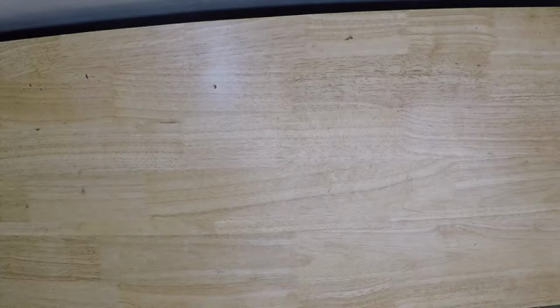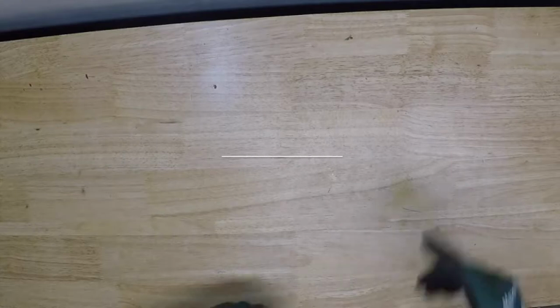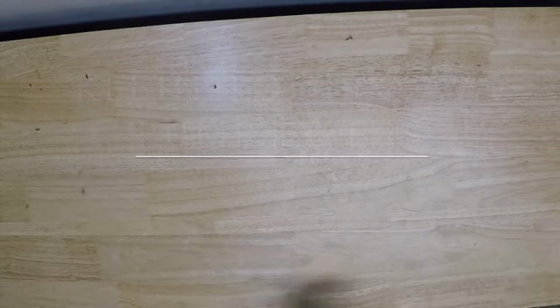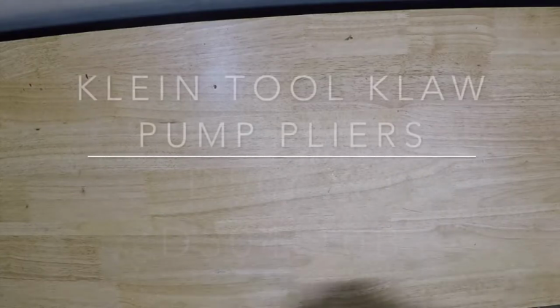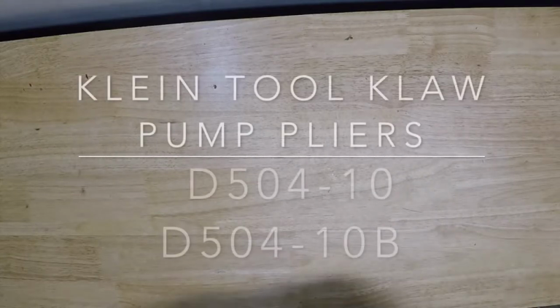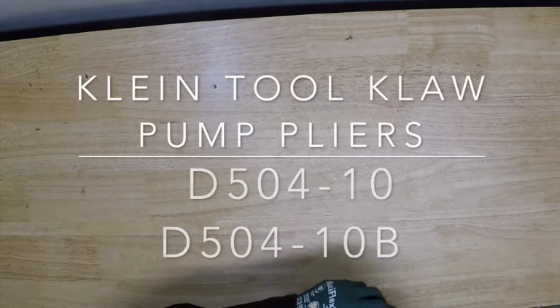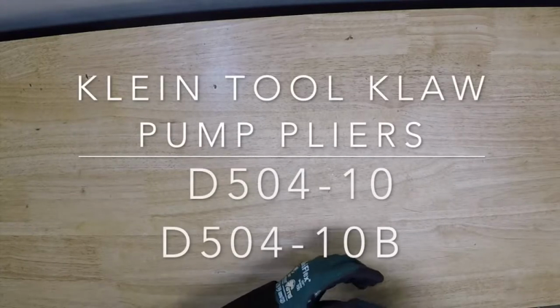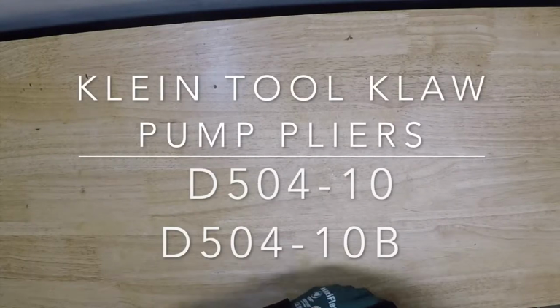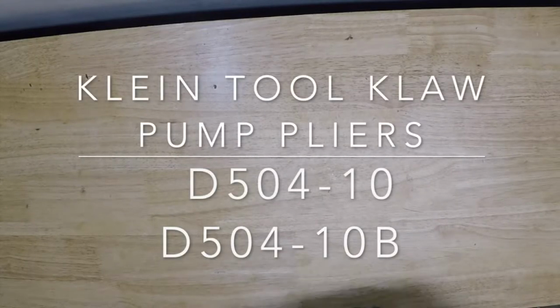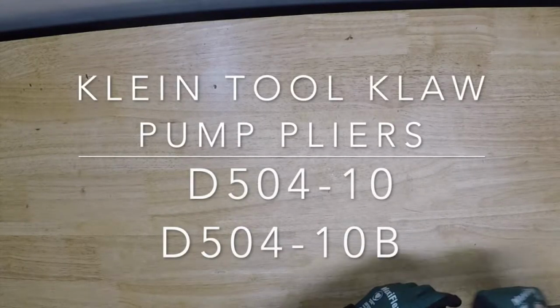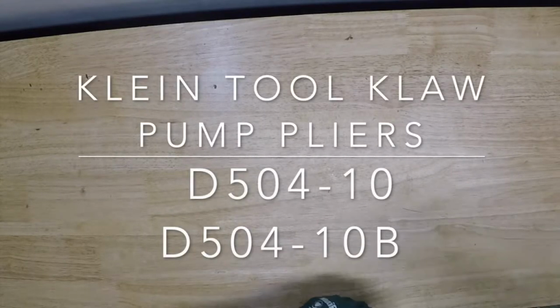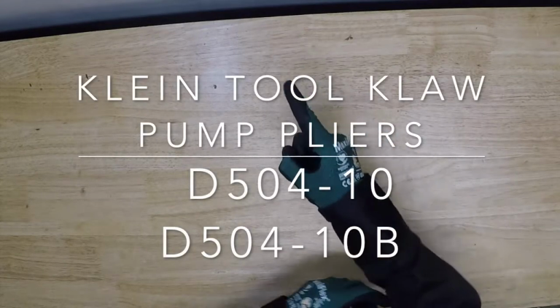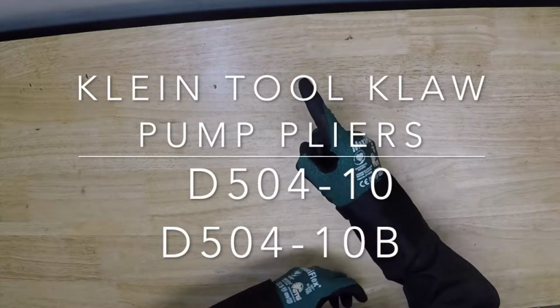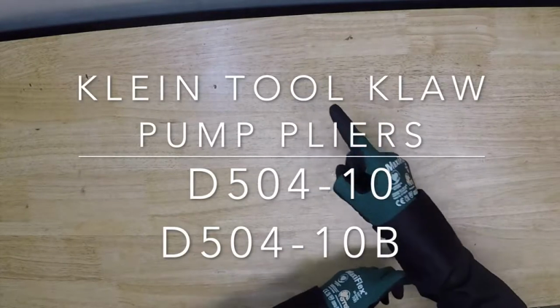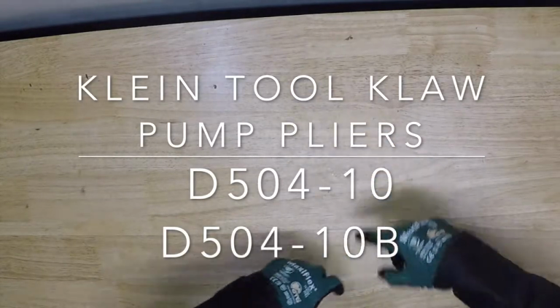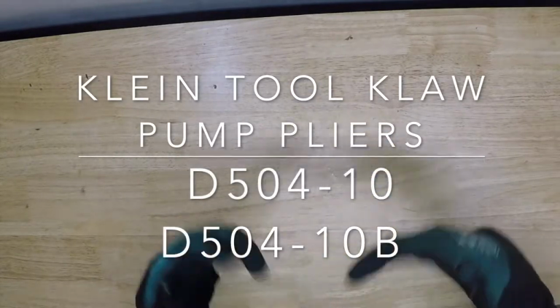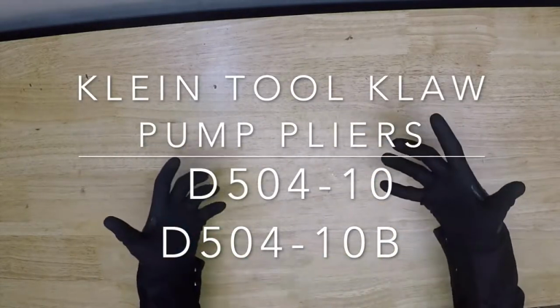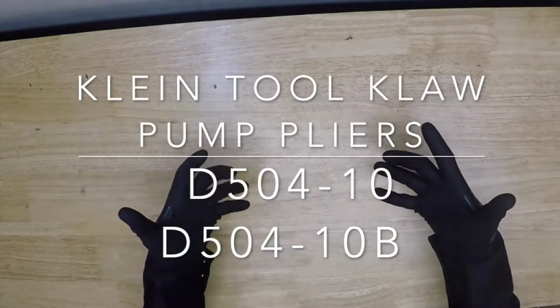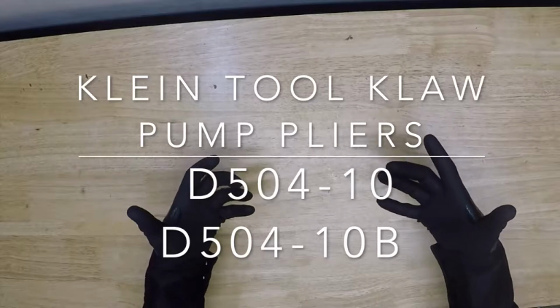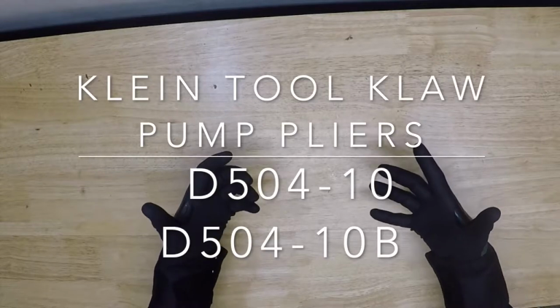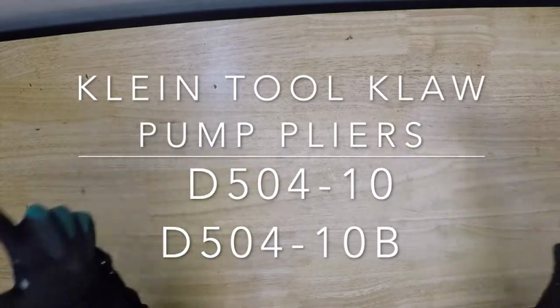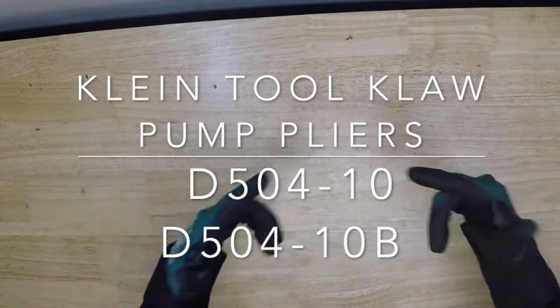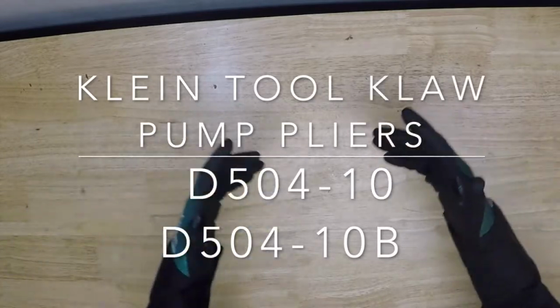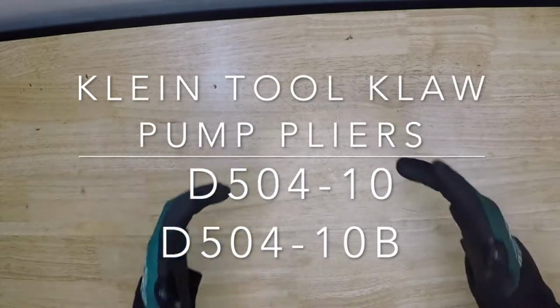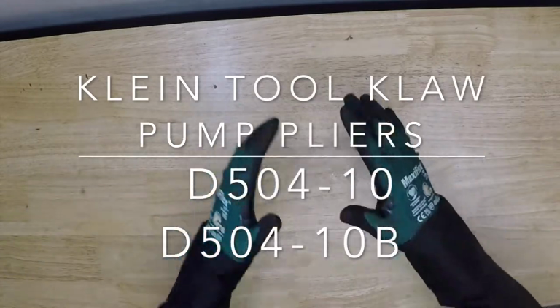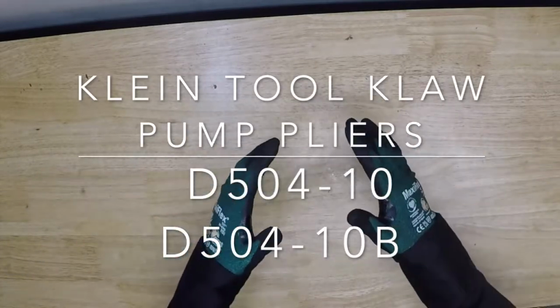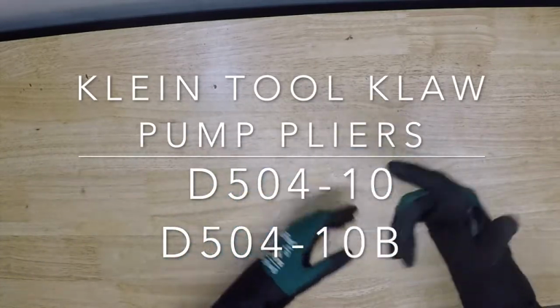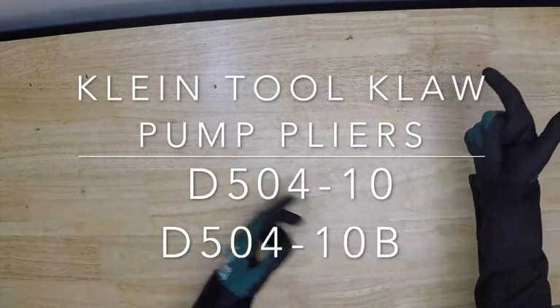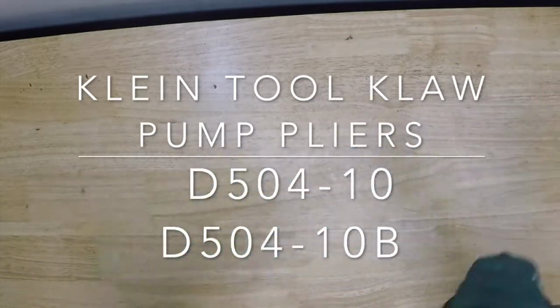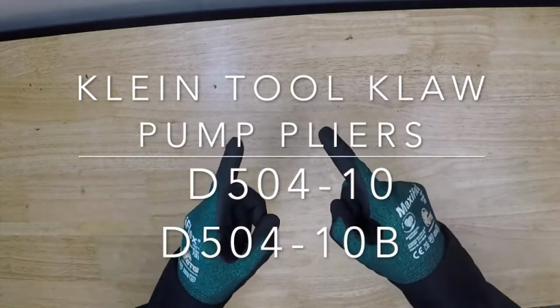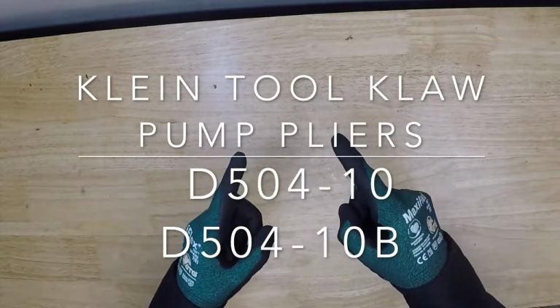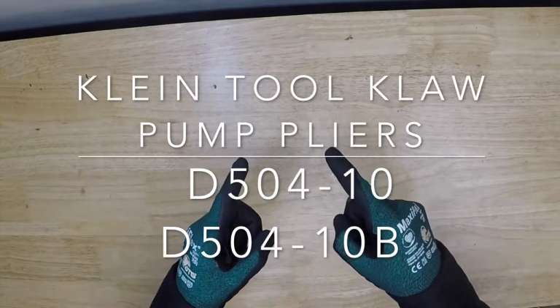Hey everybody, what's going on? Thanks for tuning in to another video of One Tool a Week. If you're new to the channel, we take a look at tools every week. So if you love tools, go ahead and hit that subscribe button.